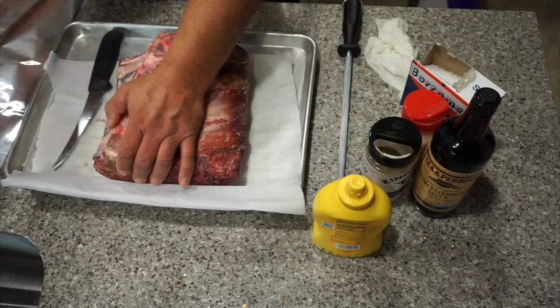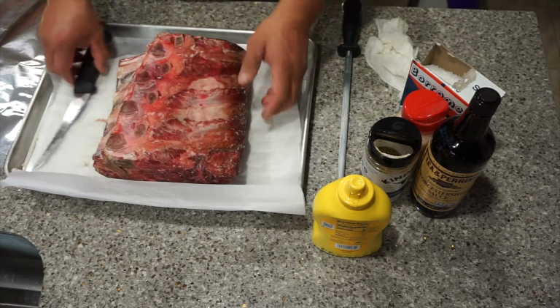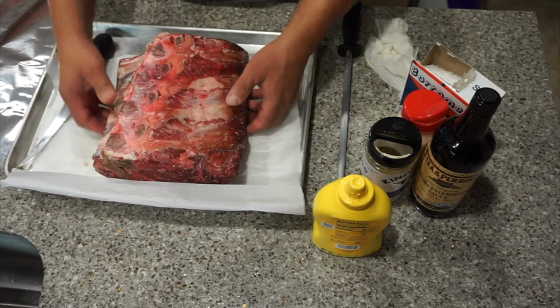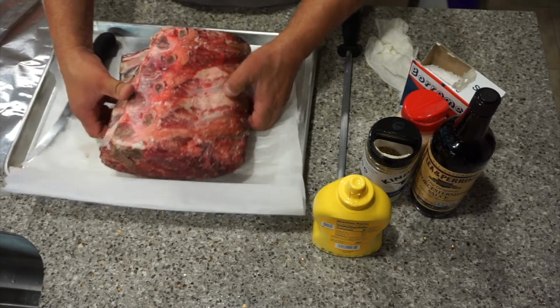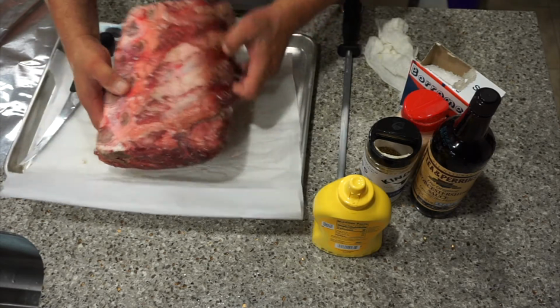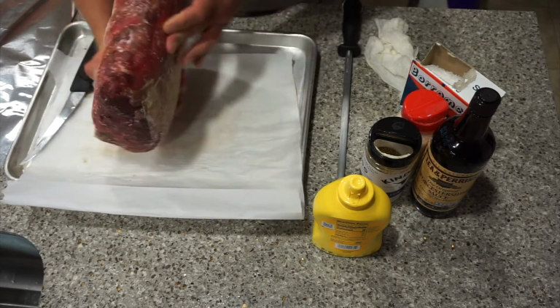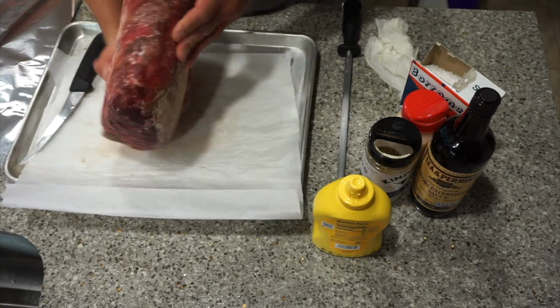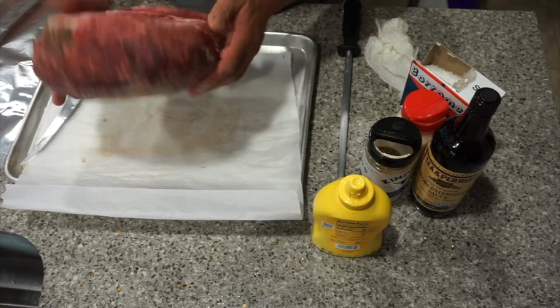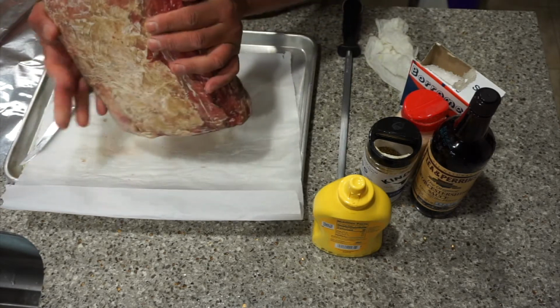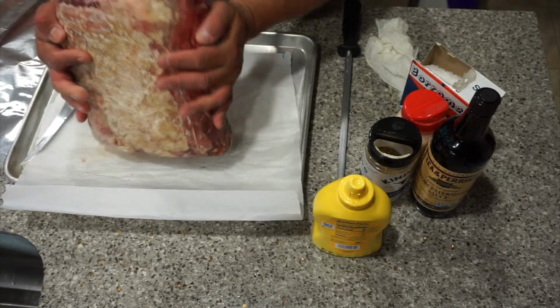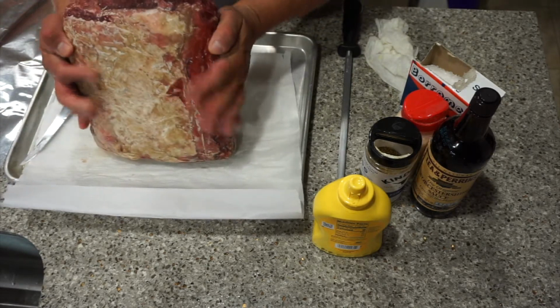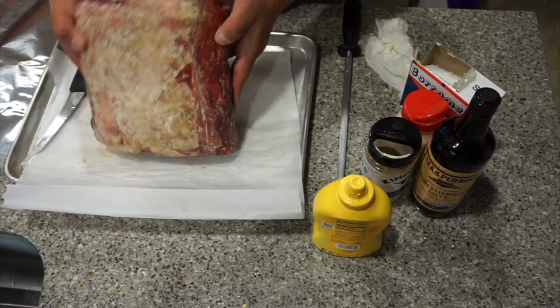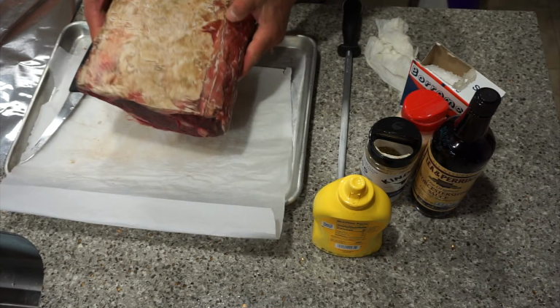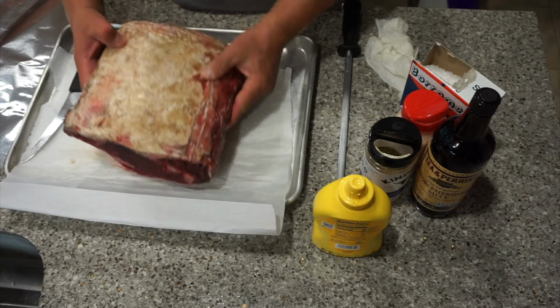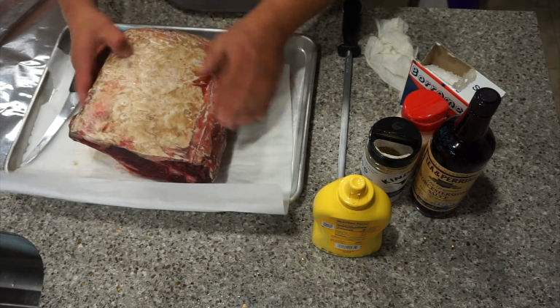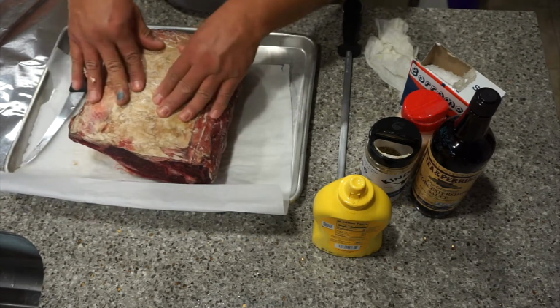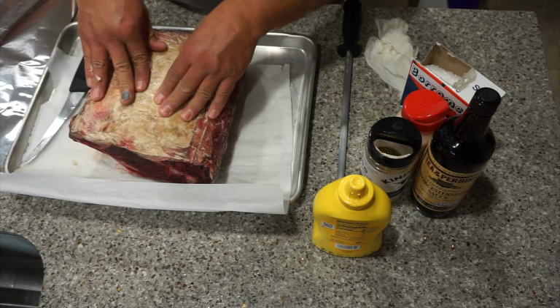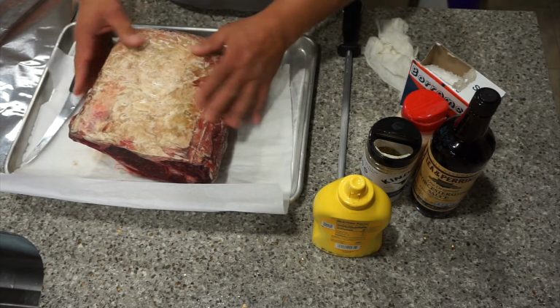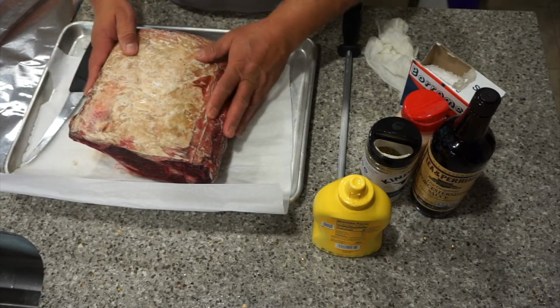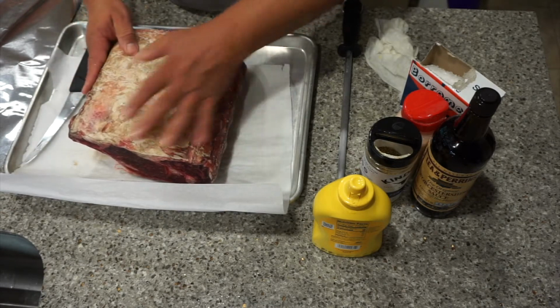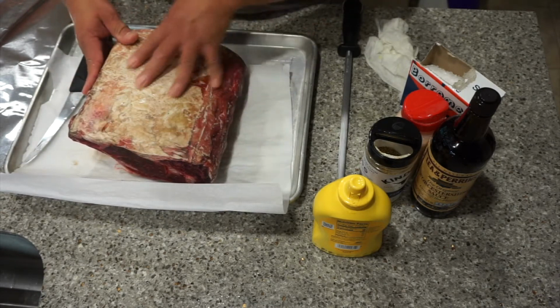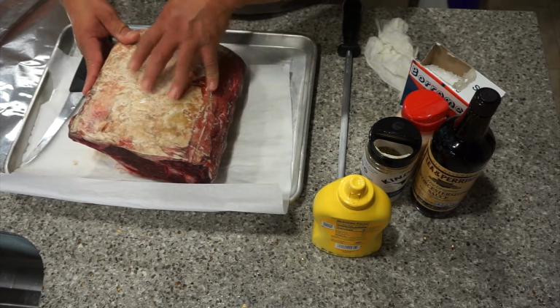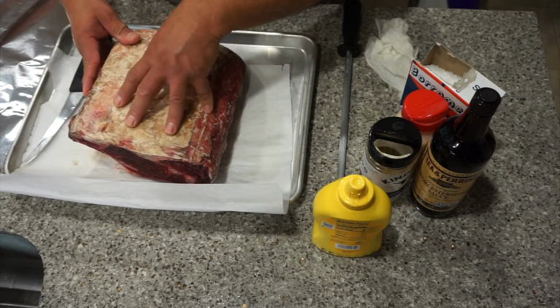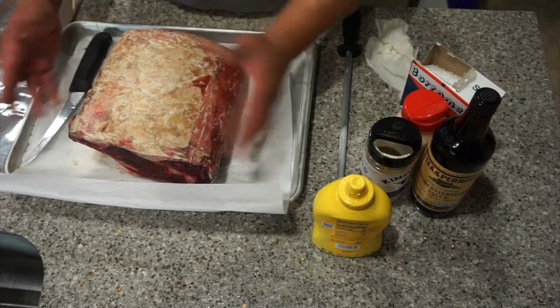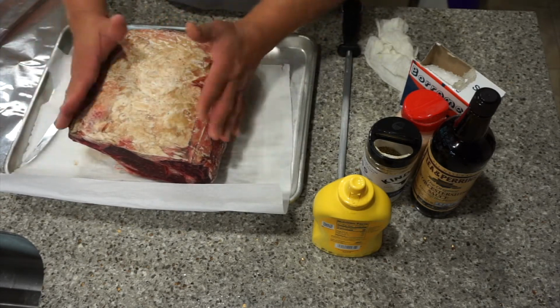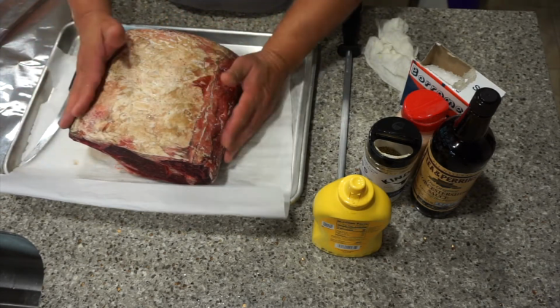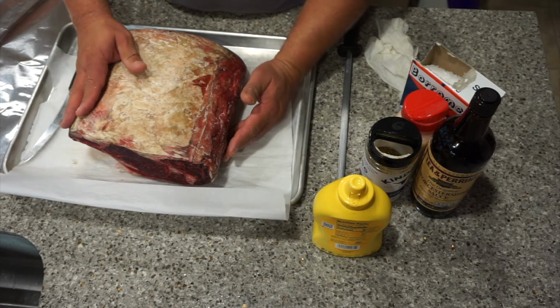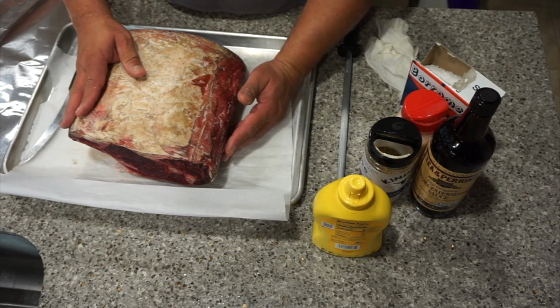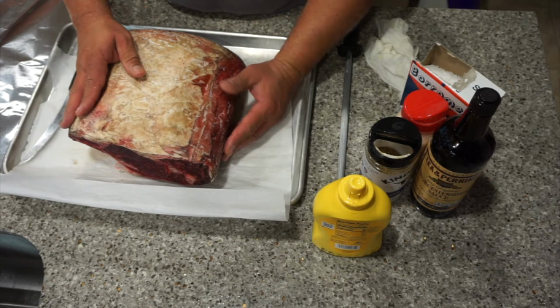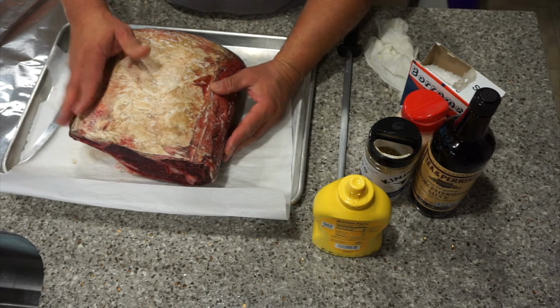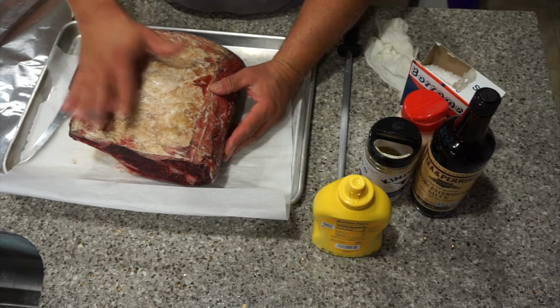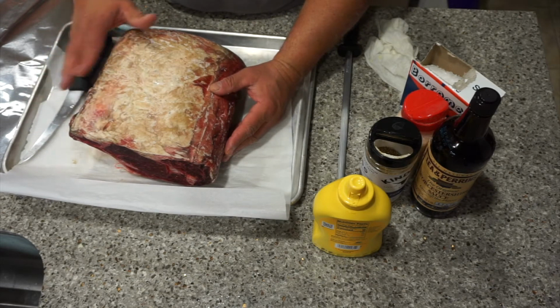You can see the aged part — I'm not going to trim this at all because we're going to season it, and then I'm going to rub mustard which is our glue, and then pack it with rock salt.